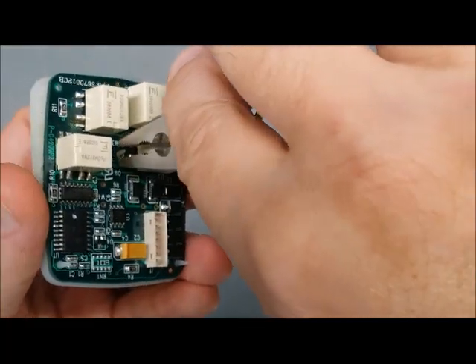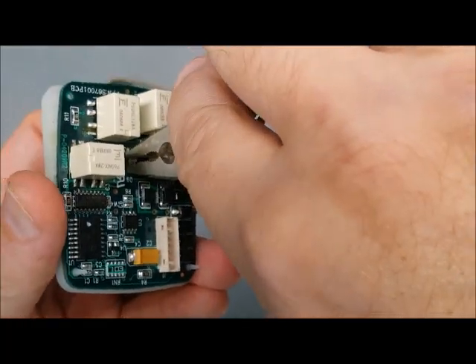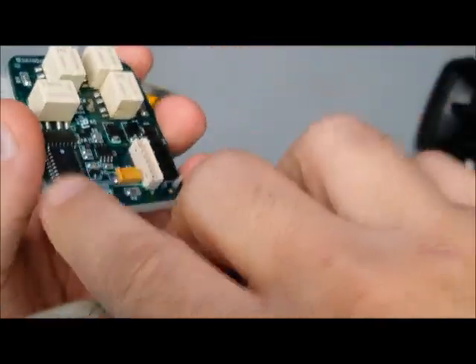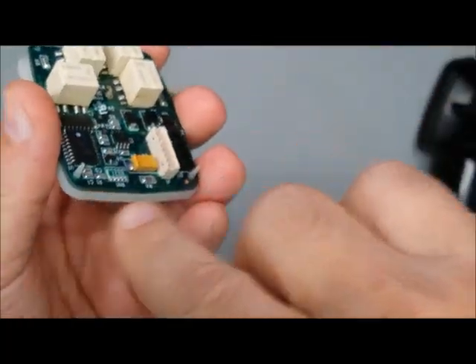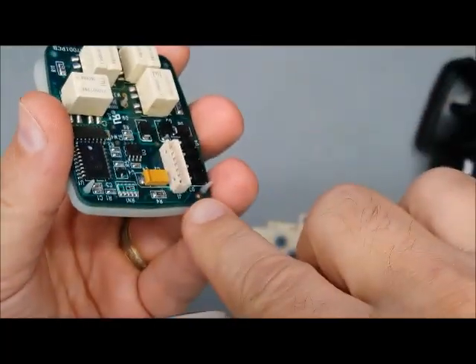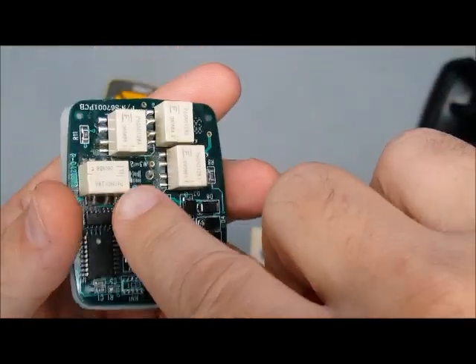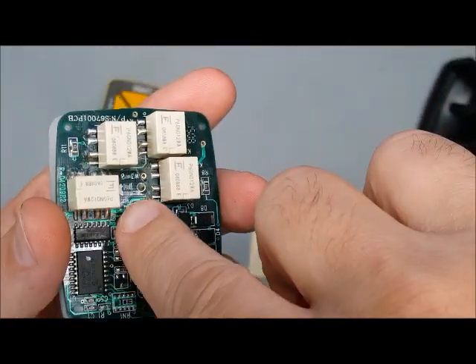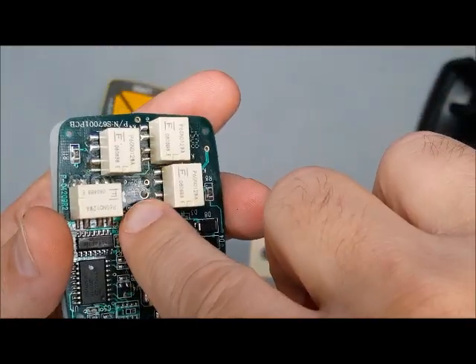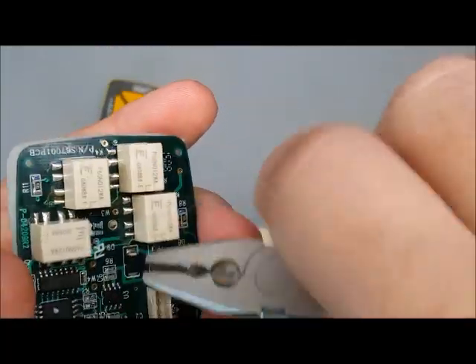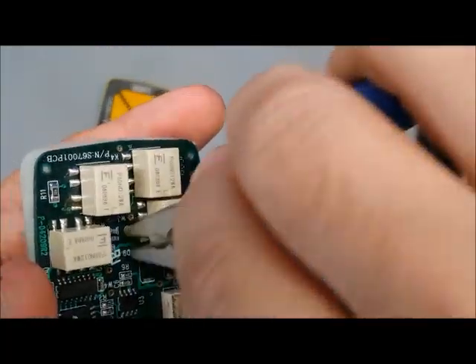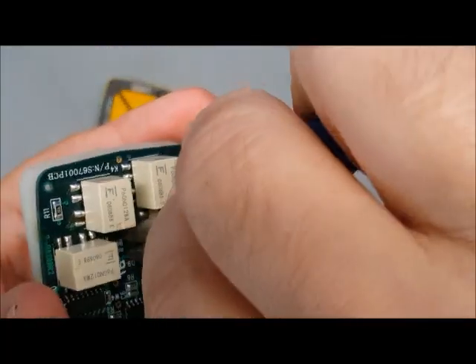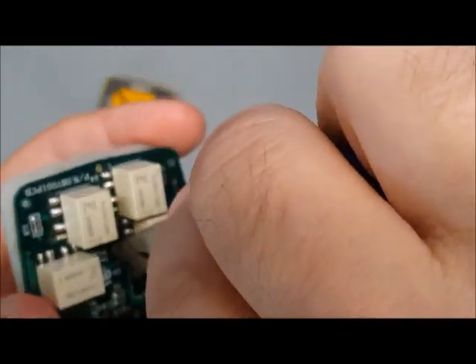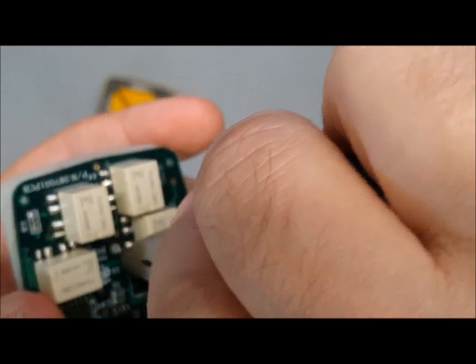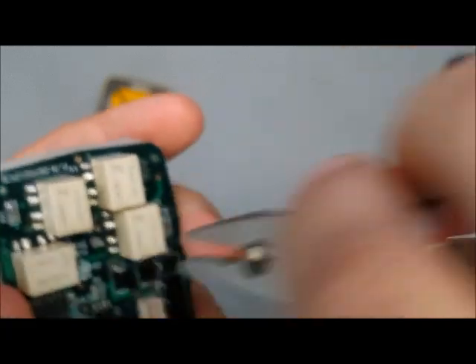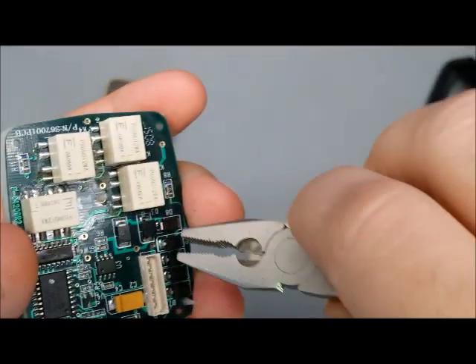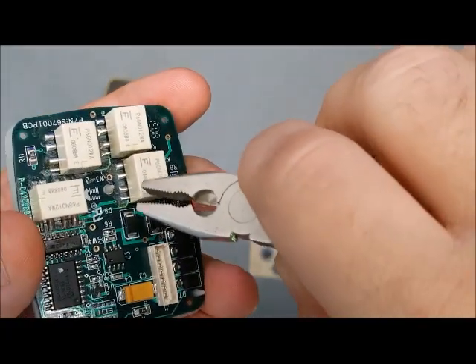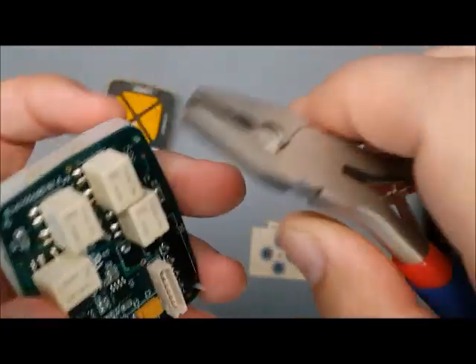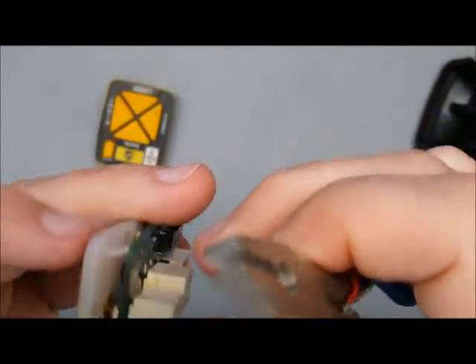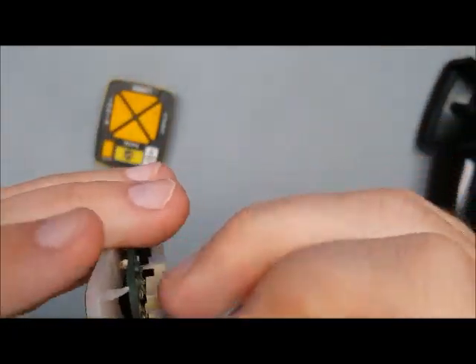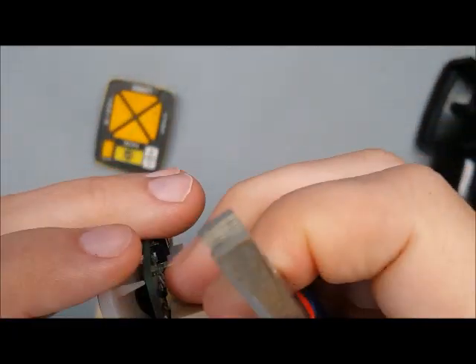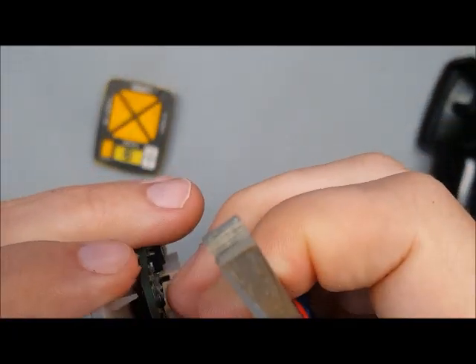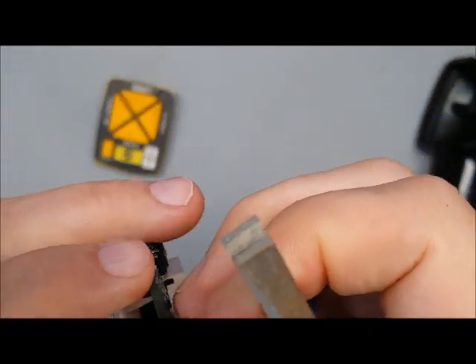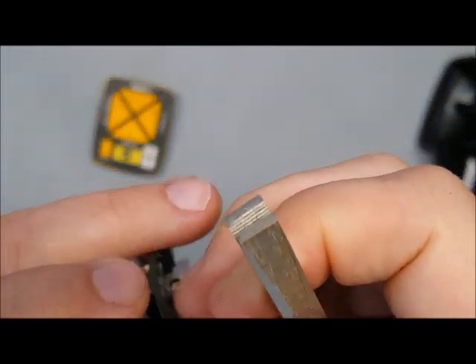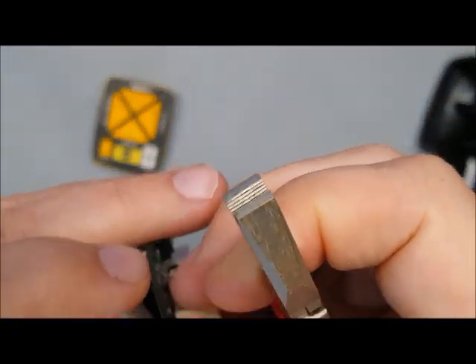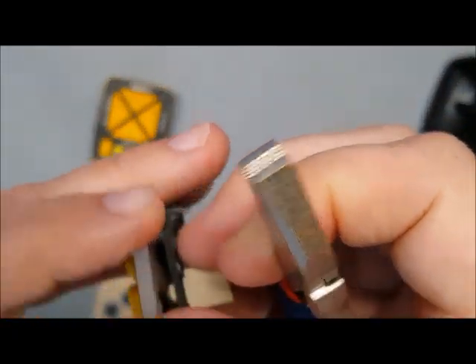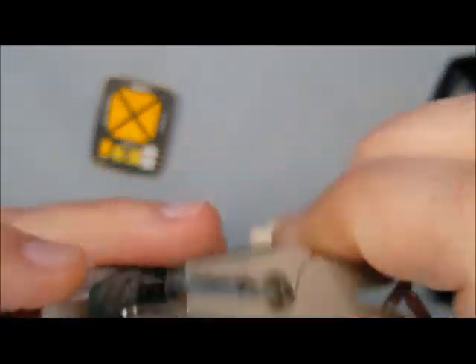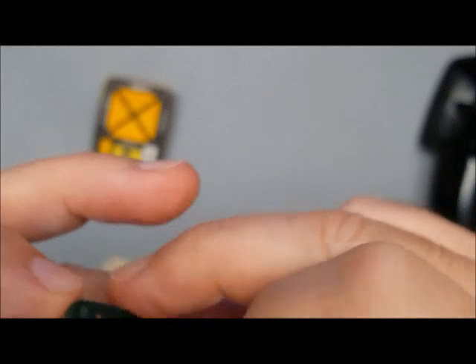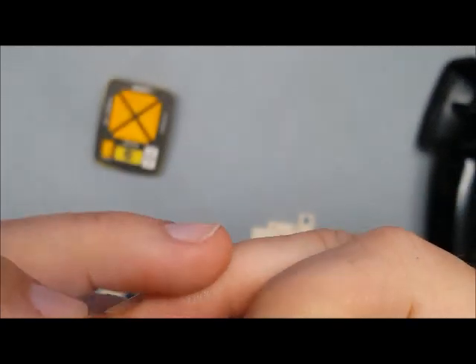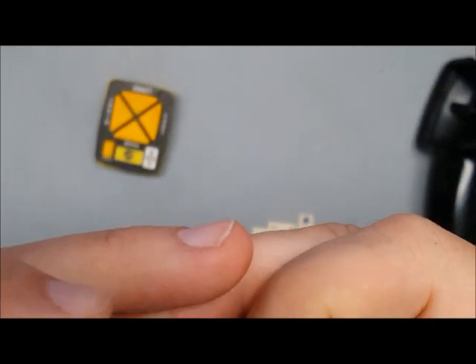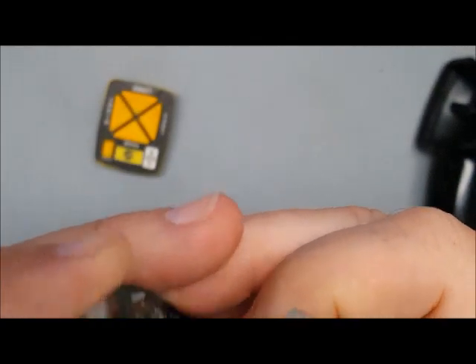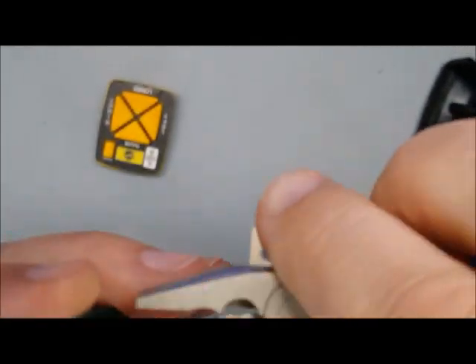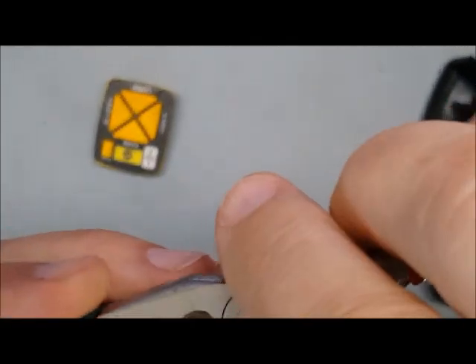I've got two of those pins in — I want to do the middle one next. I'll give it a little tug up and then I can put those last two in one at a time.